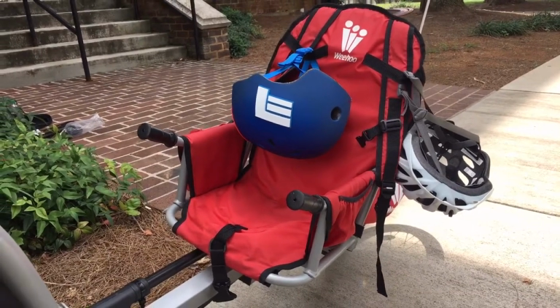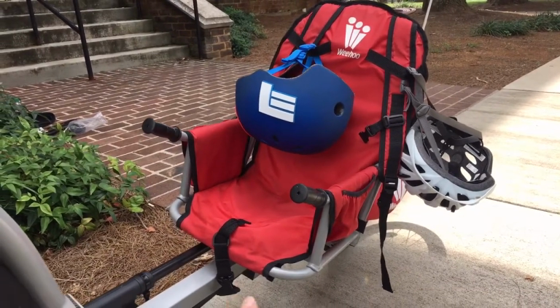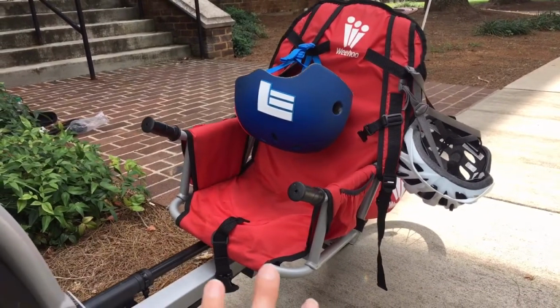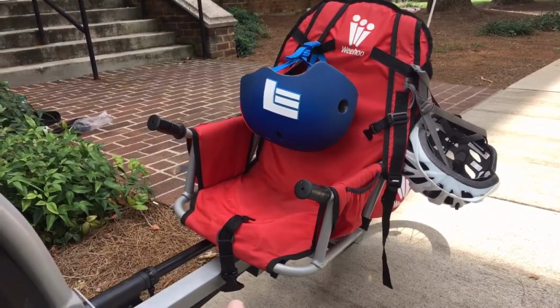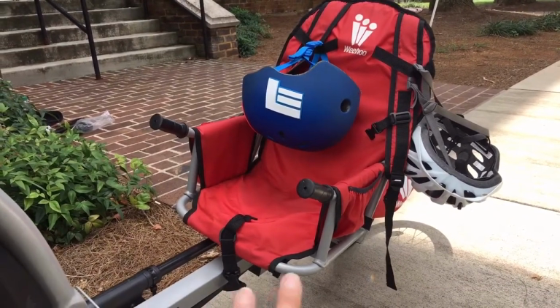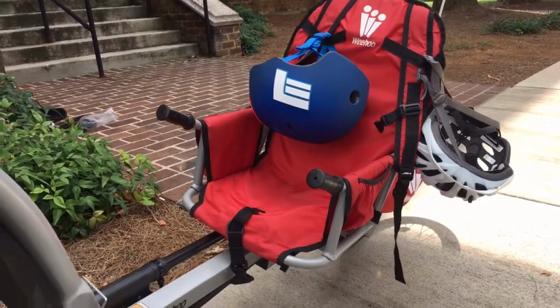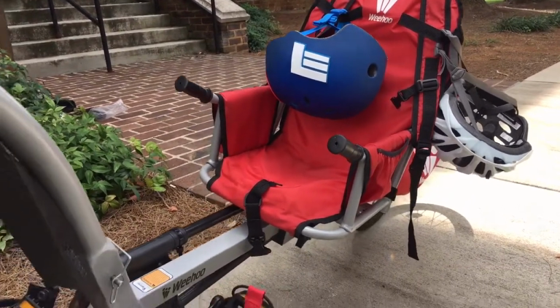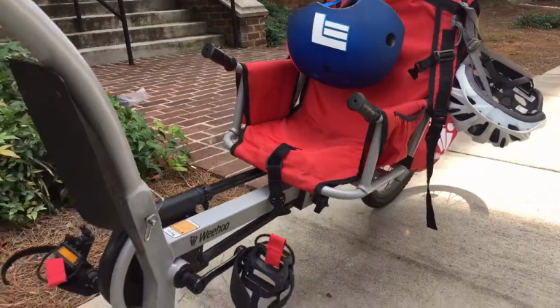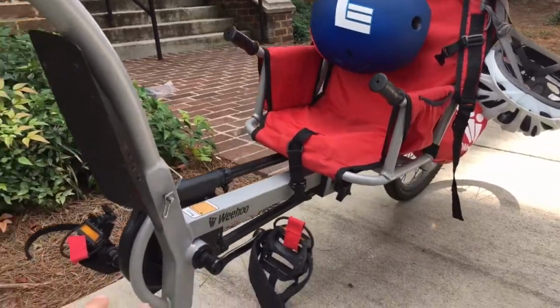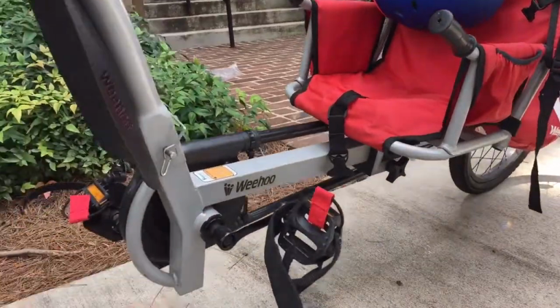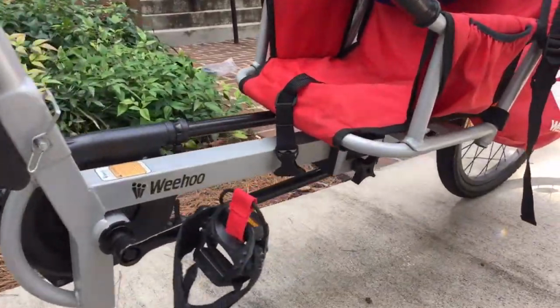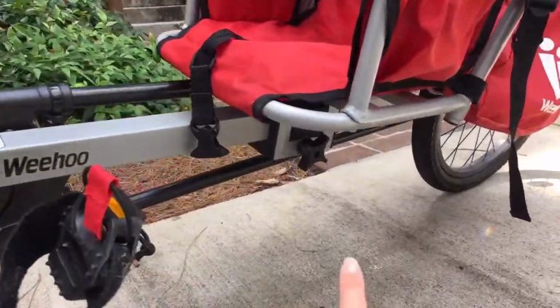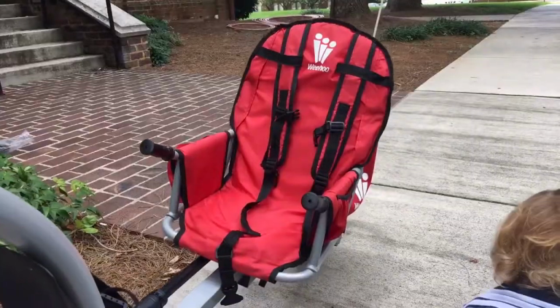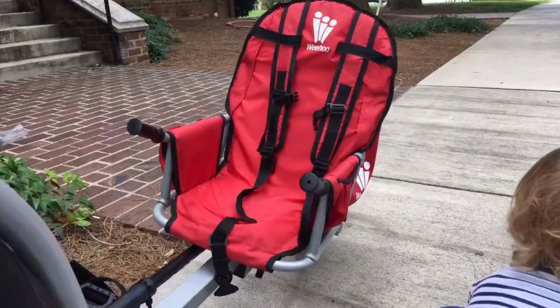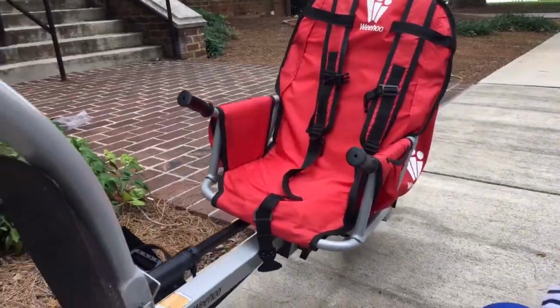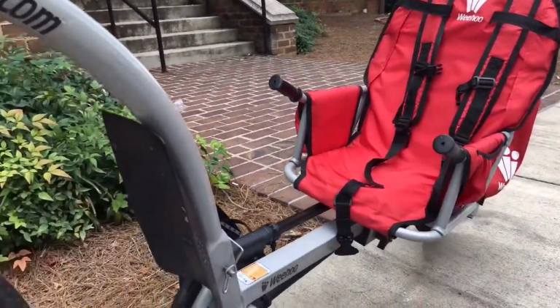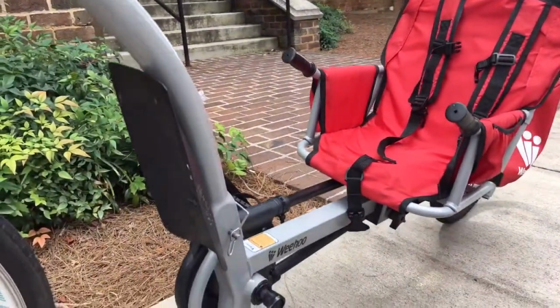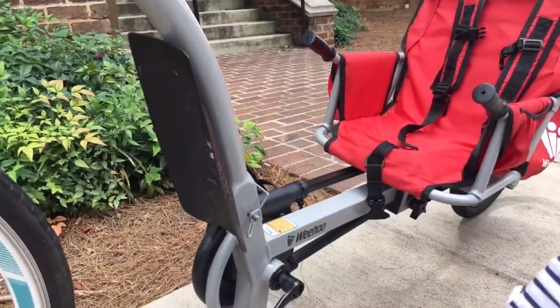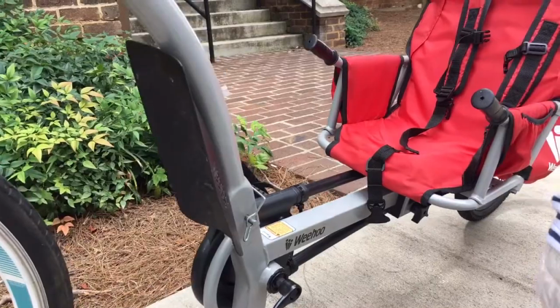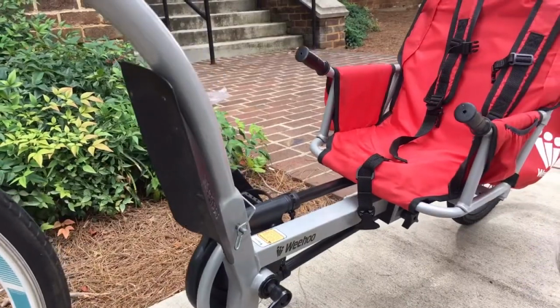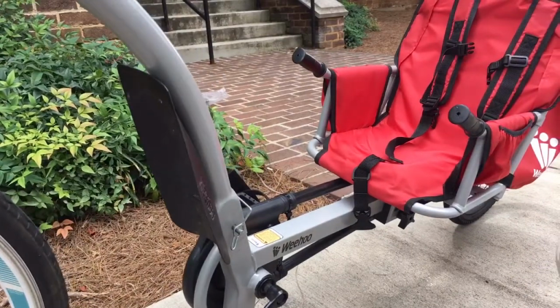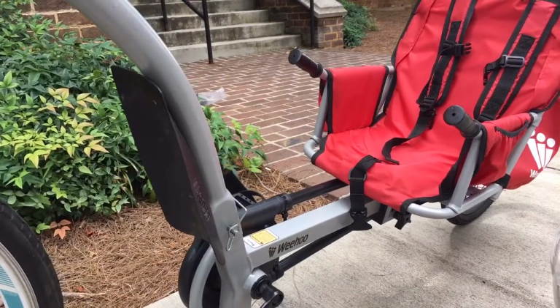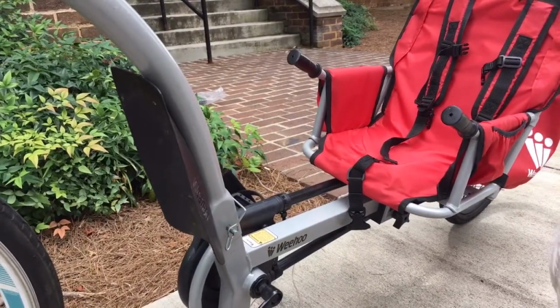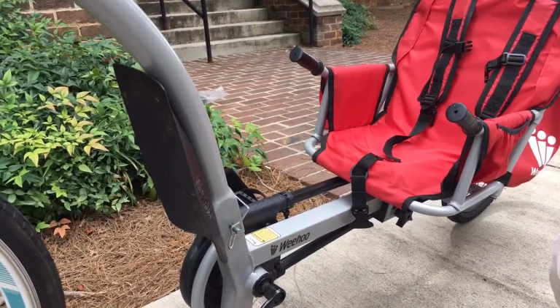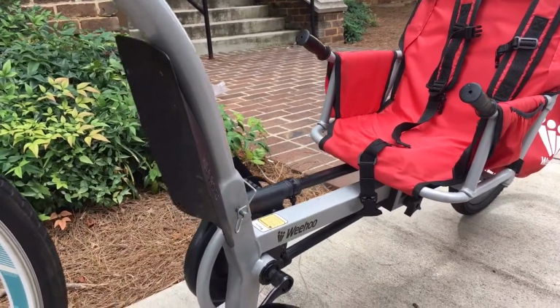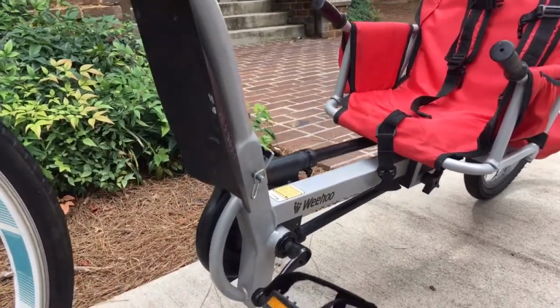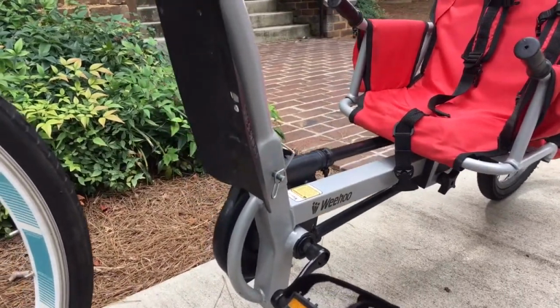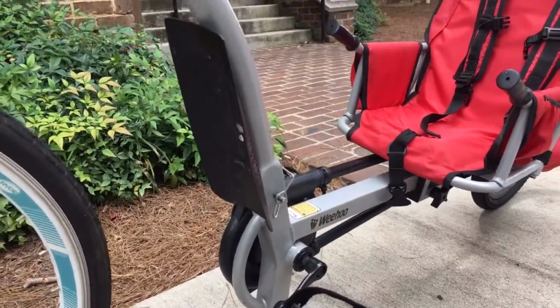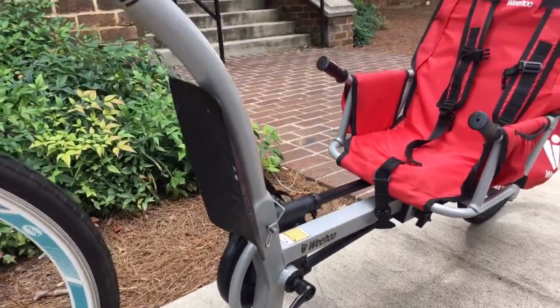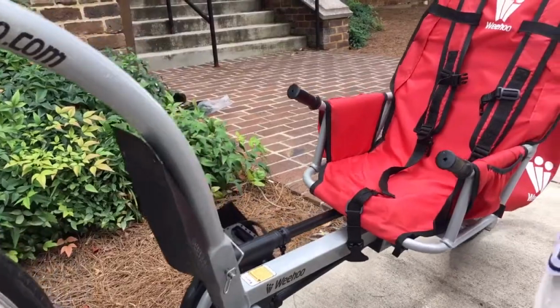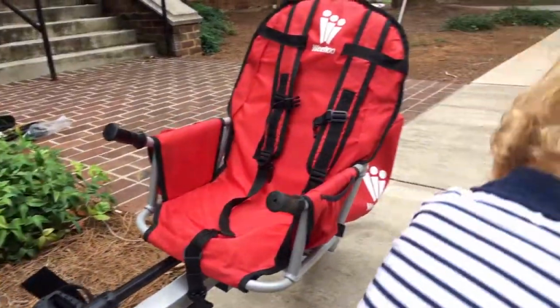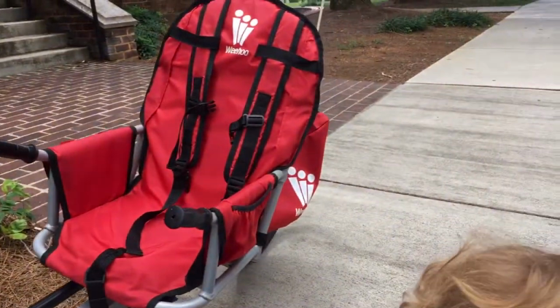The padded seat is completely adjustable to fit the pedals and requires no tools whatsoever. My son can really grow with this trailer as our cycling journey evolves, because it is designed to fit kids between the ages of 2 to 9 with a maximum weight limit of 80 pounds.